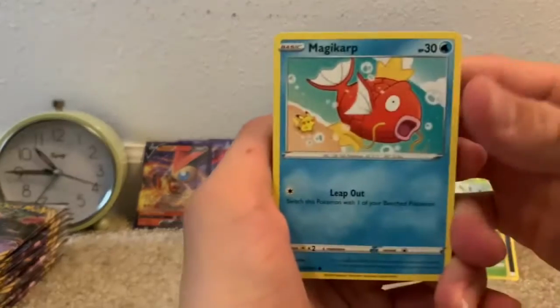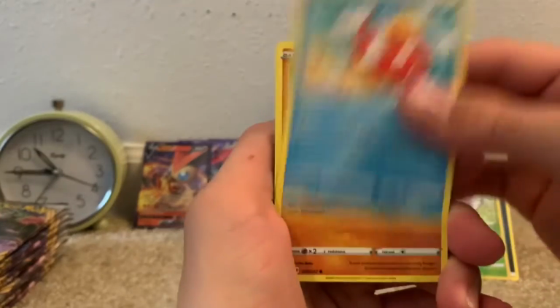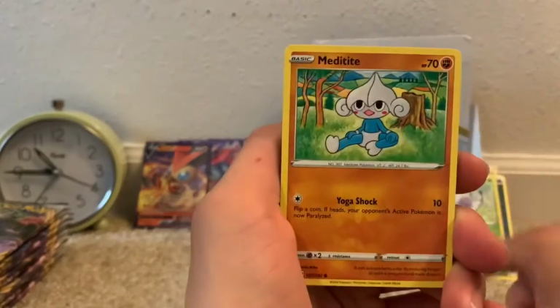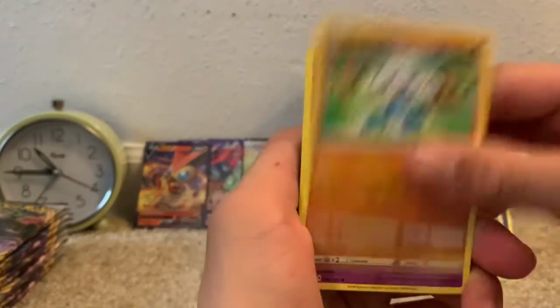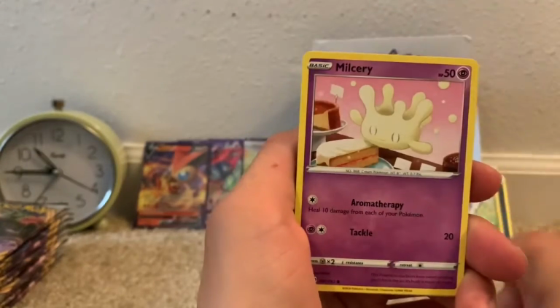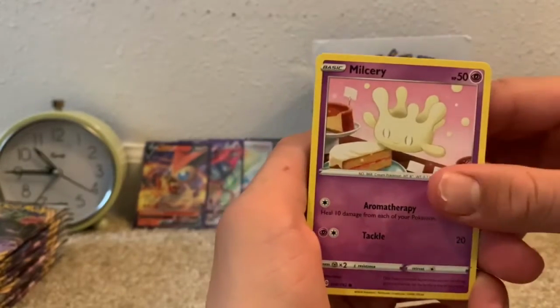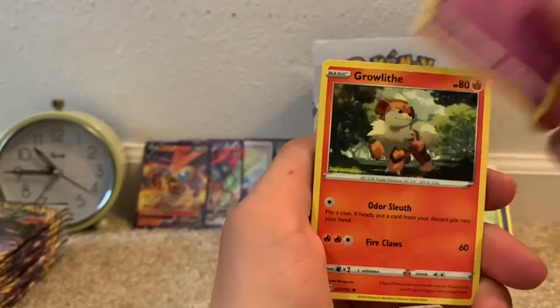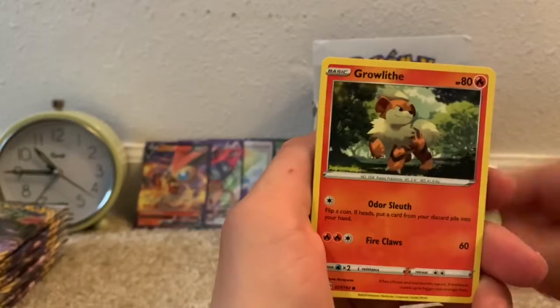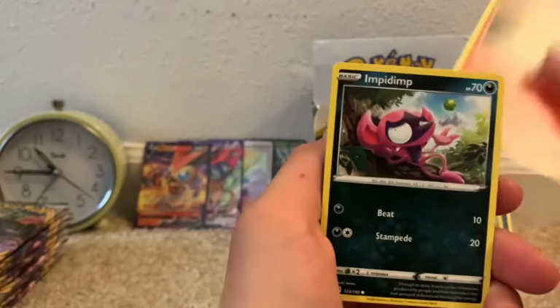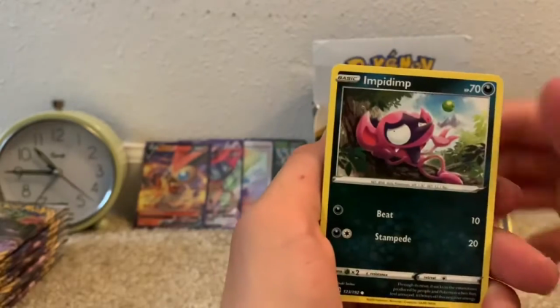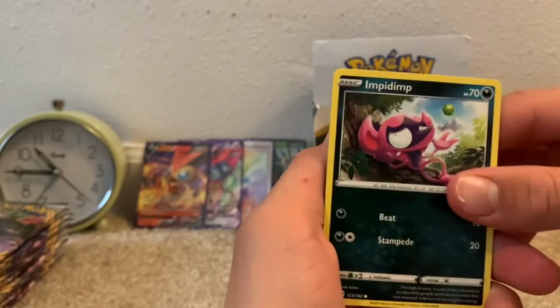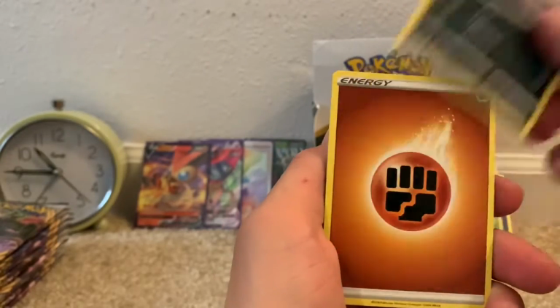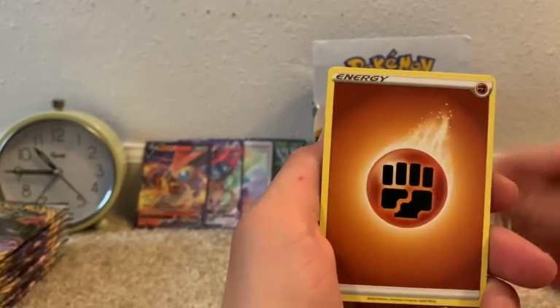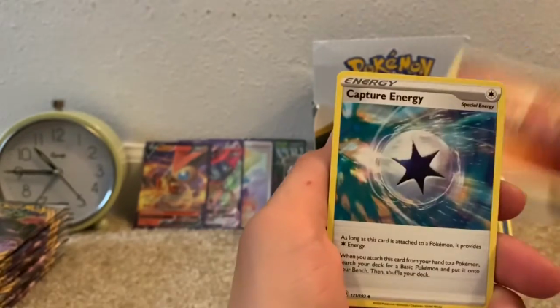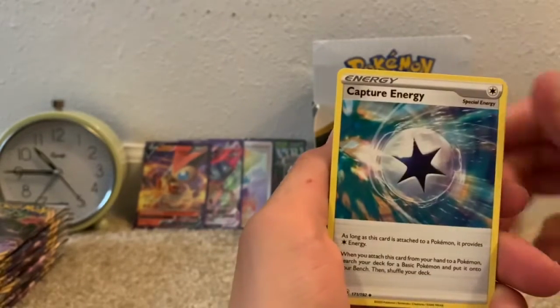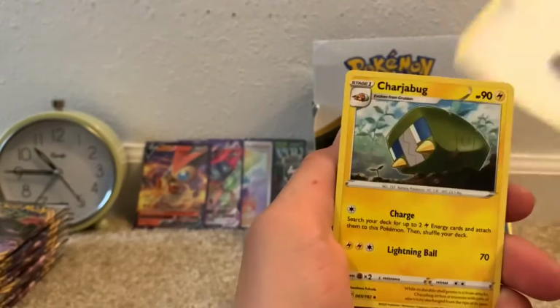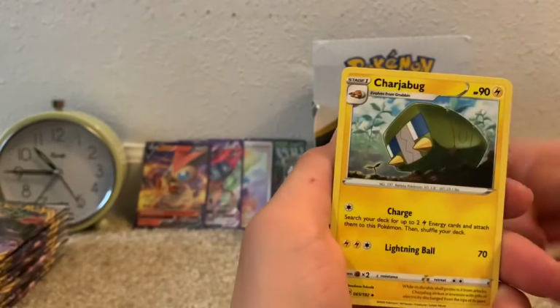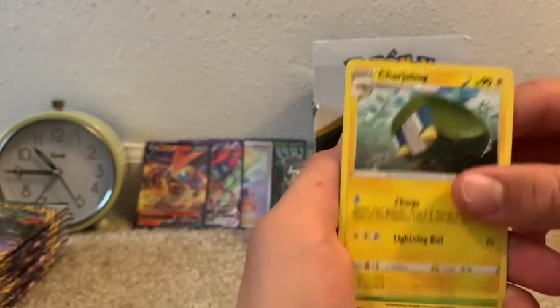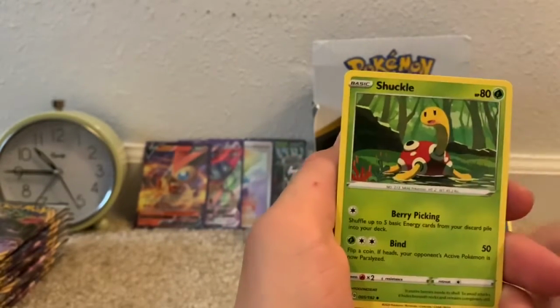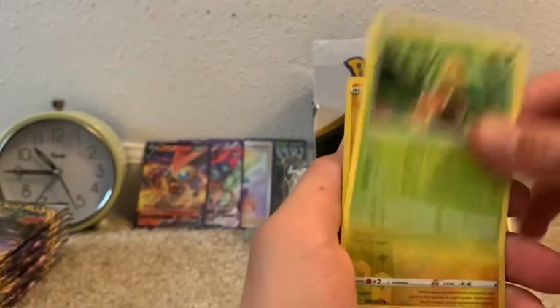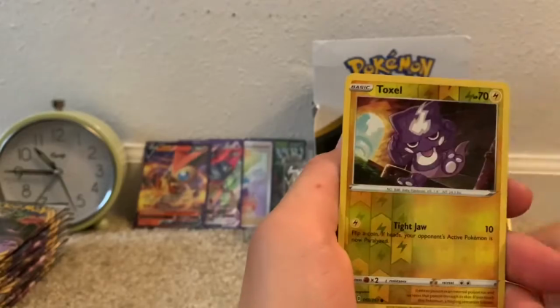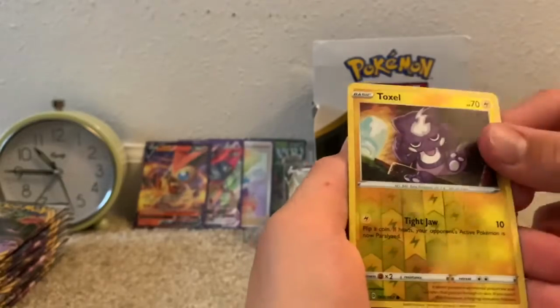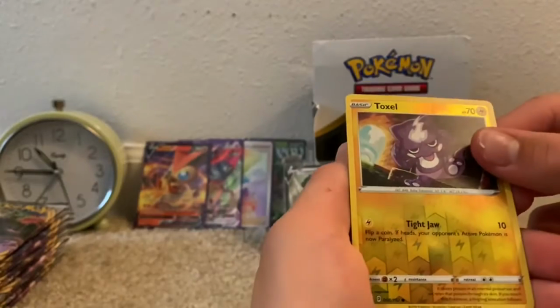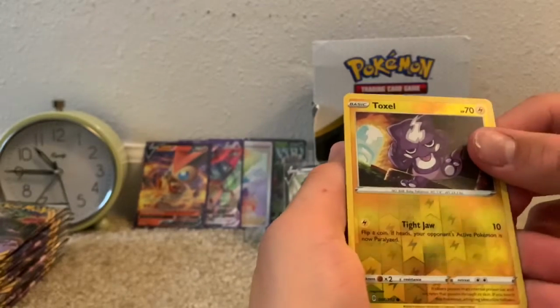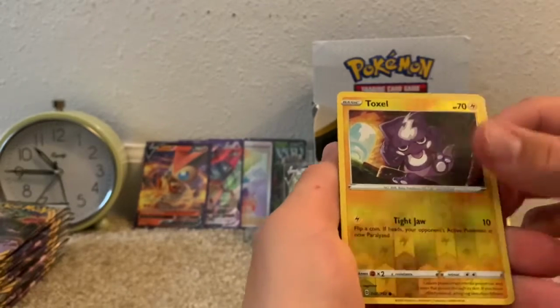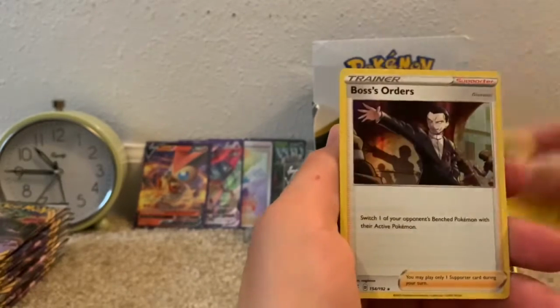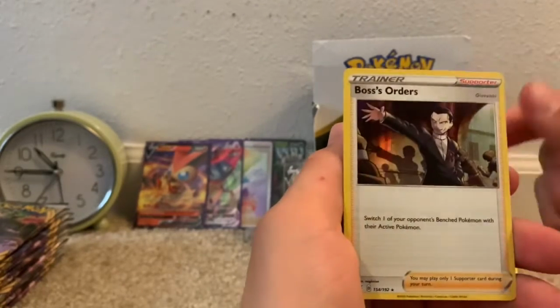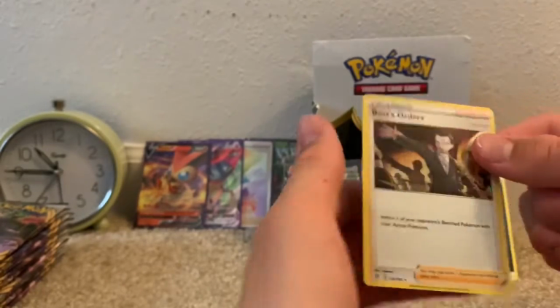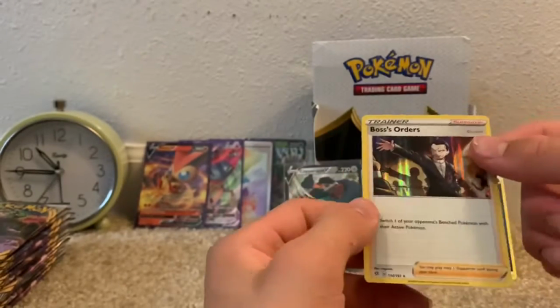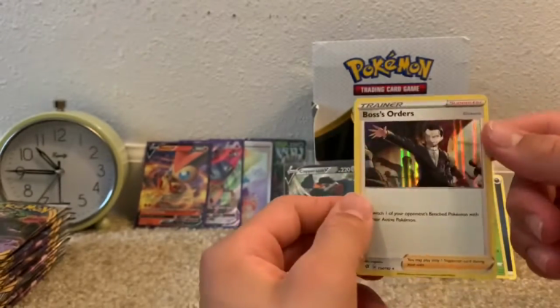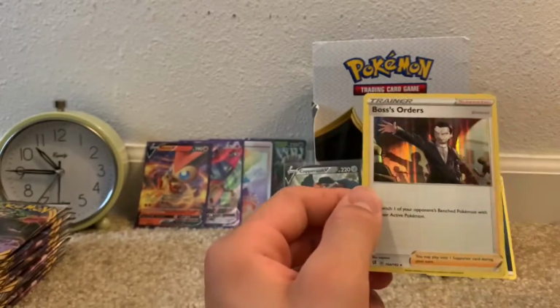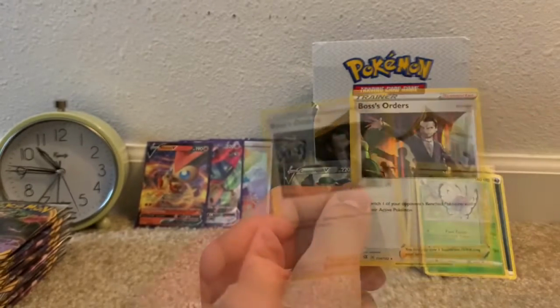We have a Magikarp, Meditite, Milcery, Growlithe, Impidimp, Fighting-type Energy, Capture Energy, Charjabug, Shuckle, Reverse Uncommon Toxel, and a Boss's Orders Holo Rare. That is awesome.